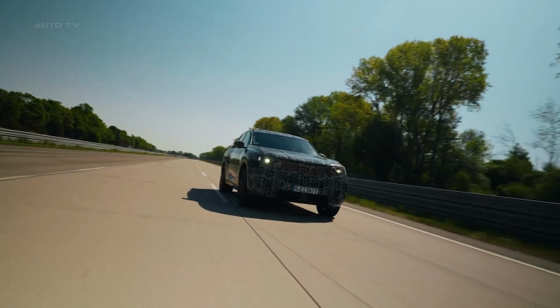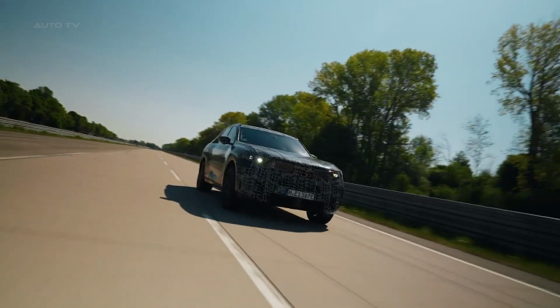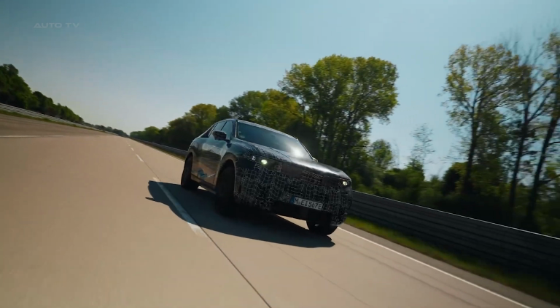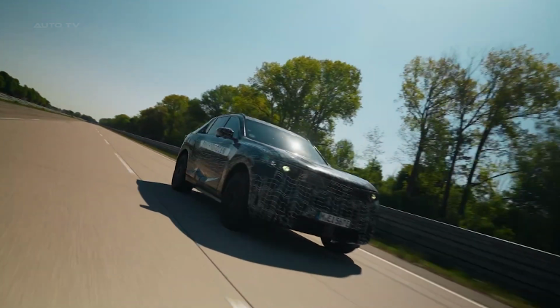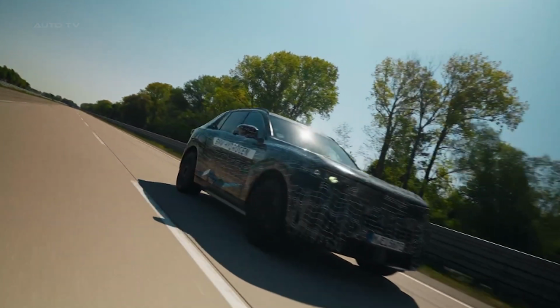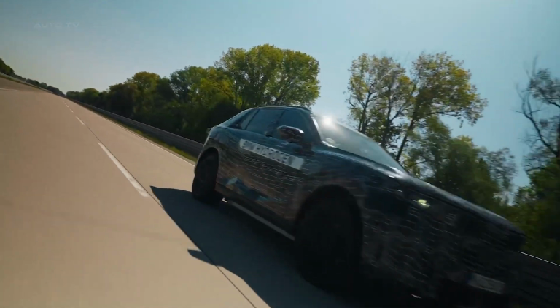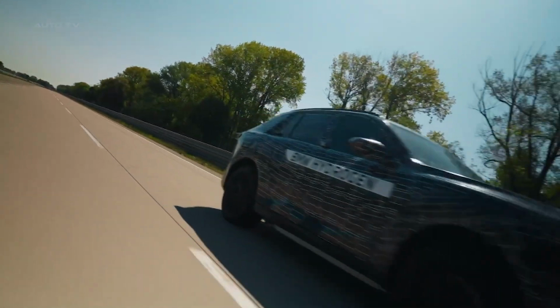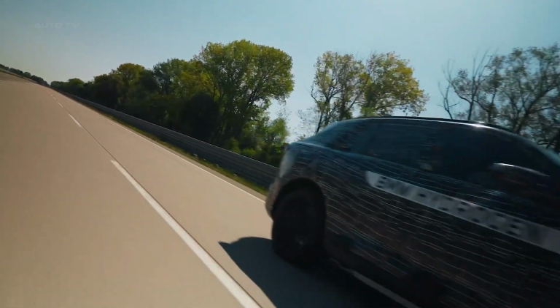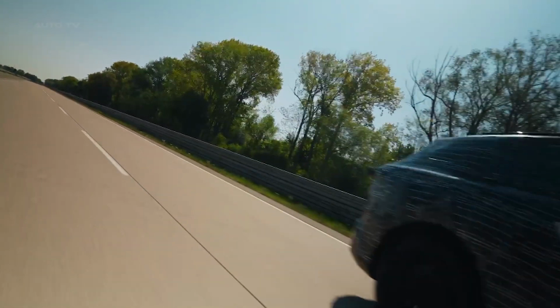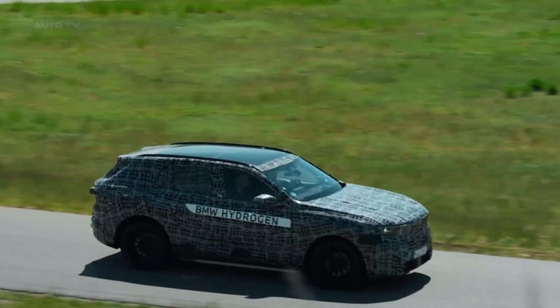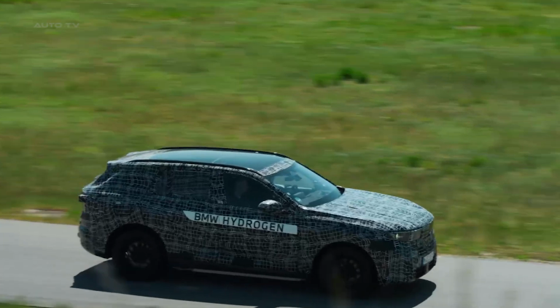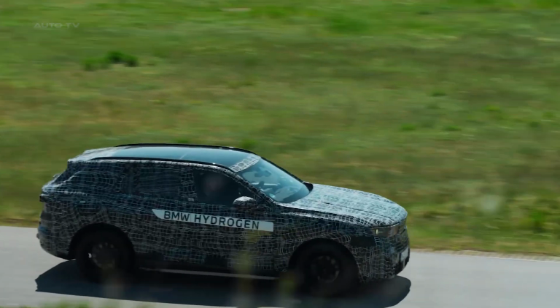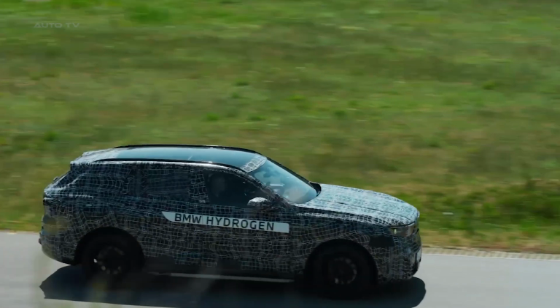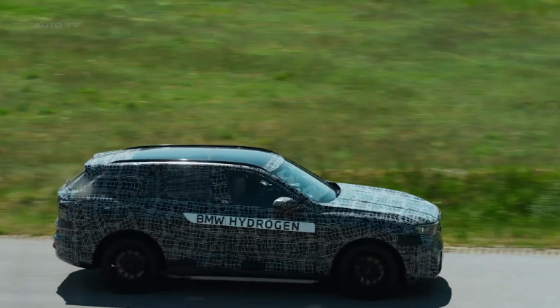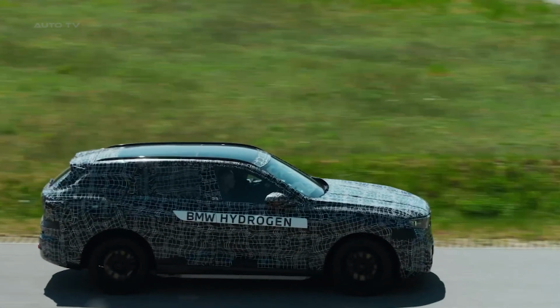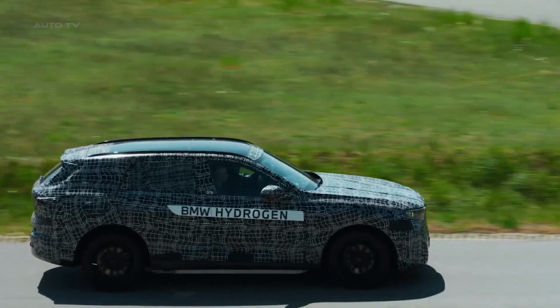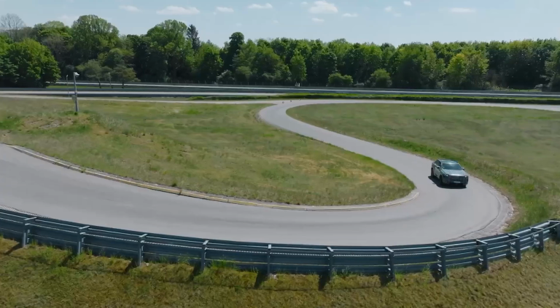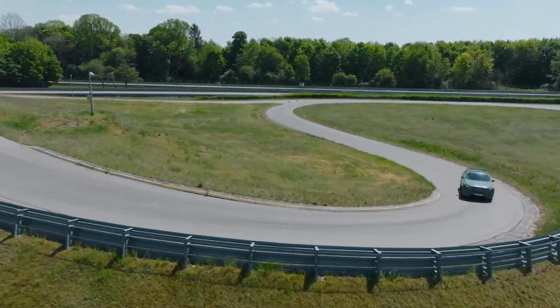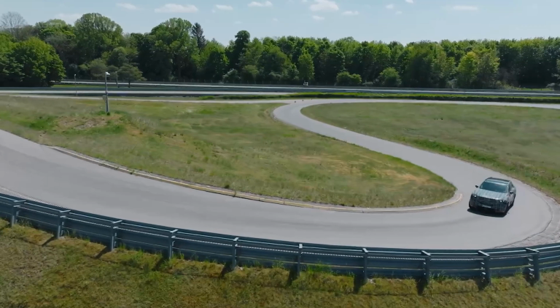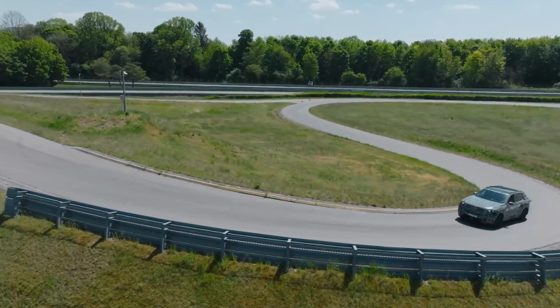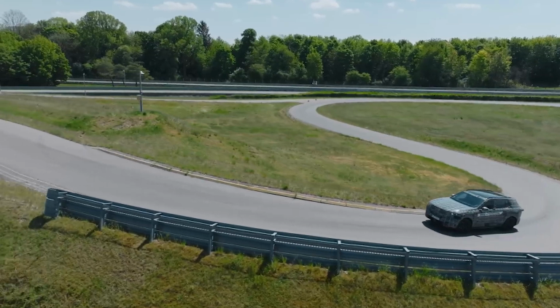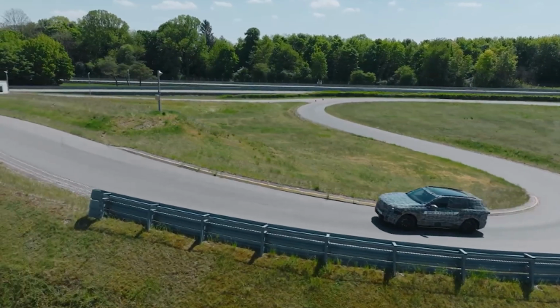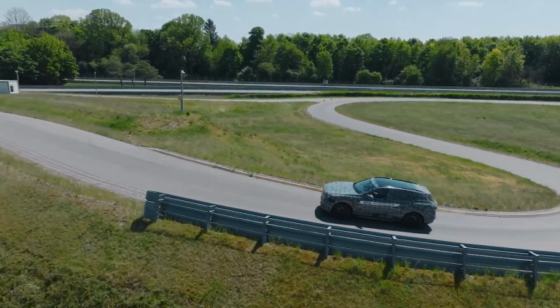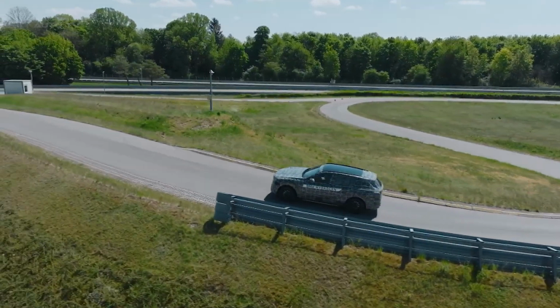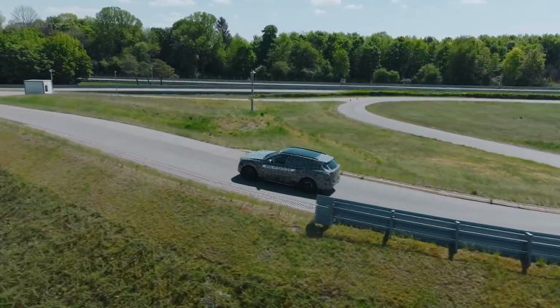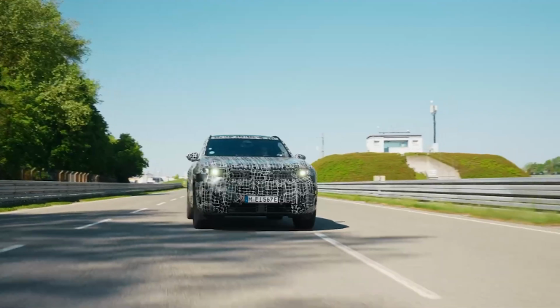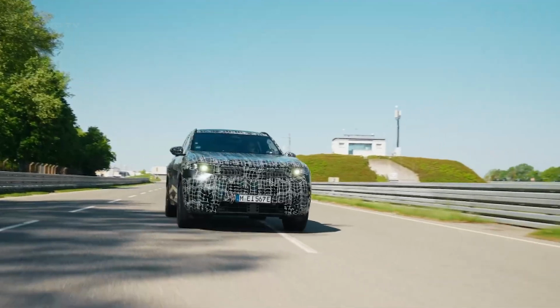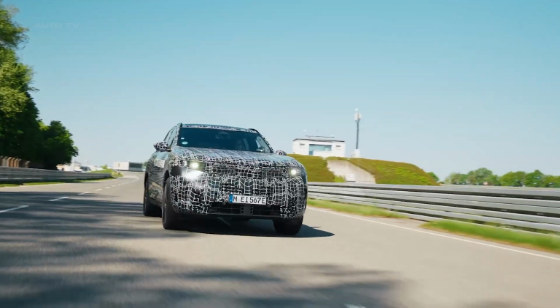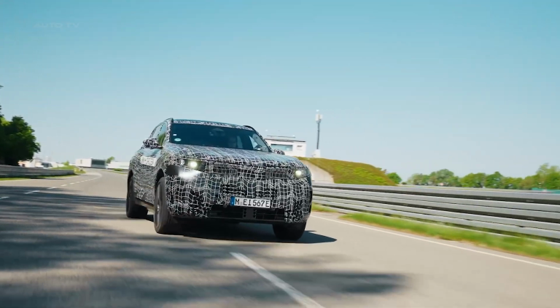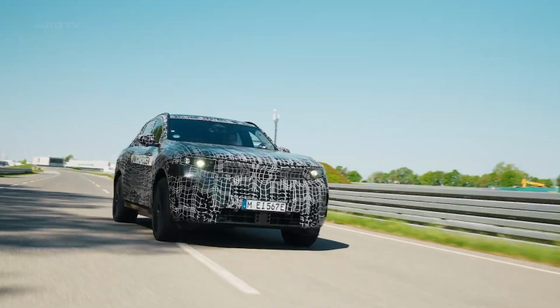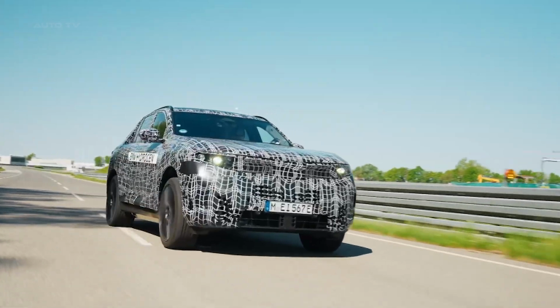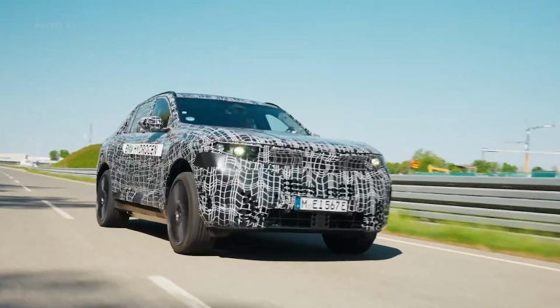BMW is building these fuel cell systems at their plant in Steyr, Austria, with components coming from their Landschut facility in Germany. They're already making prototypes right now, testing everything to make sure it's perfect for launch.